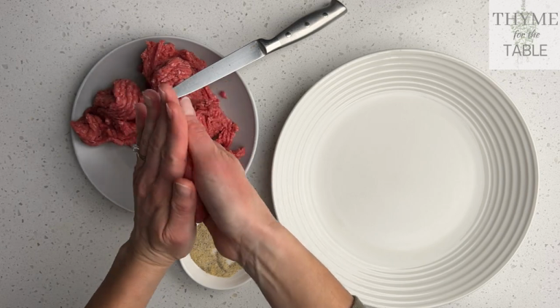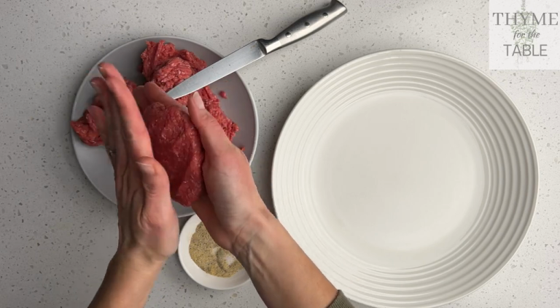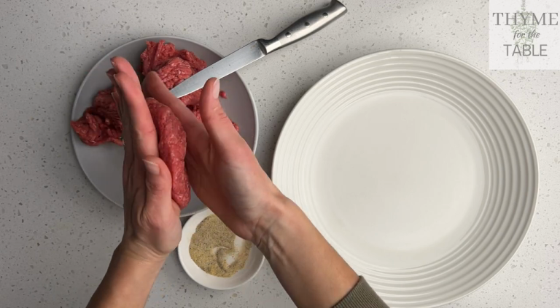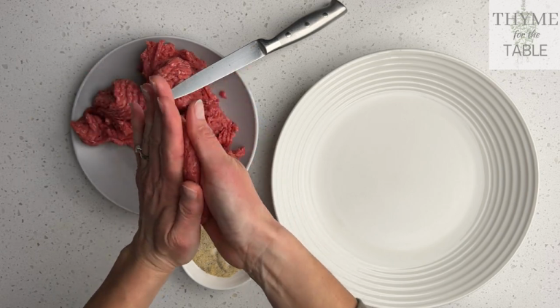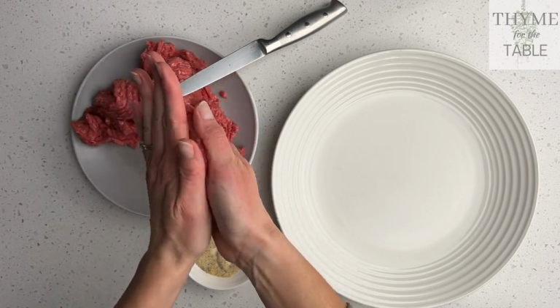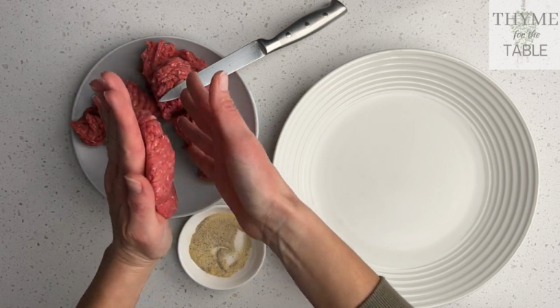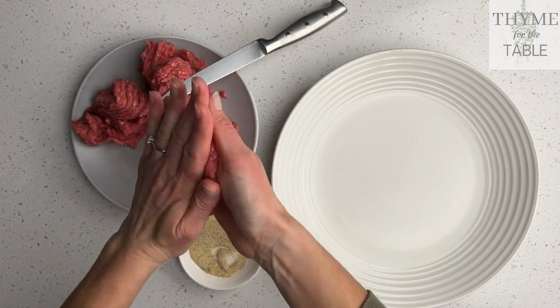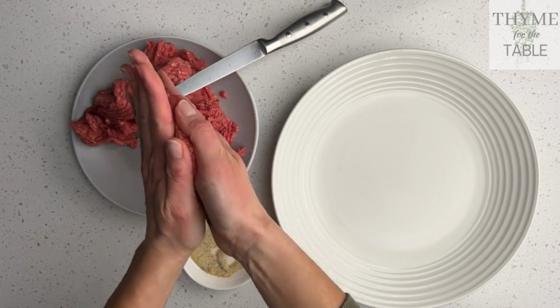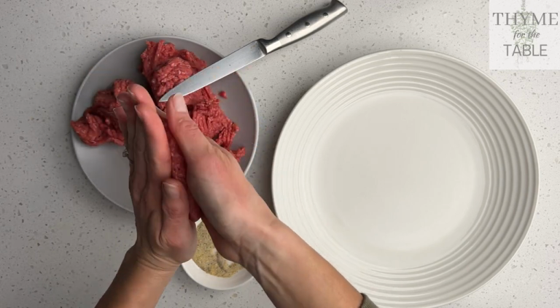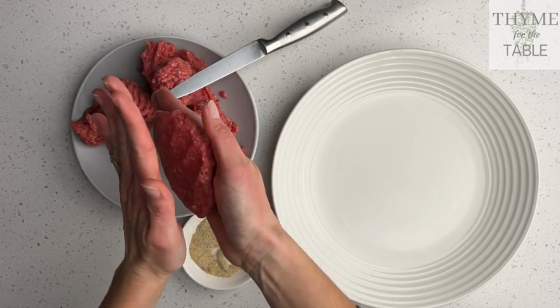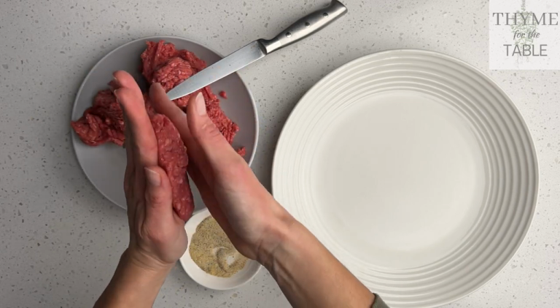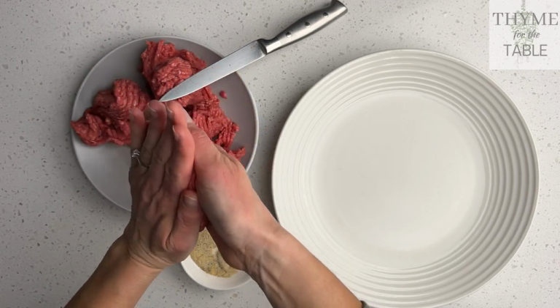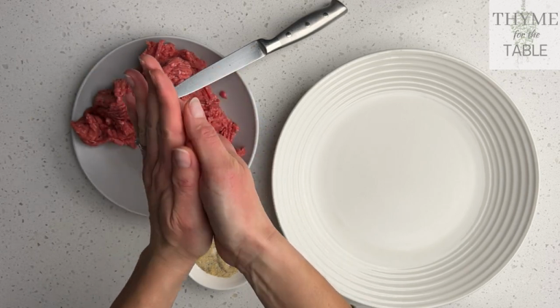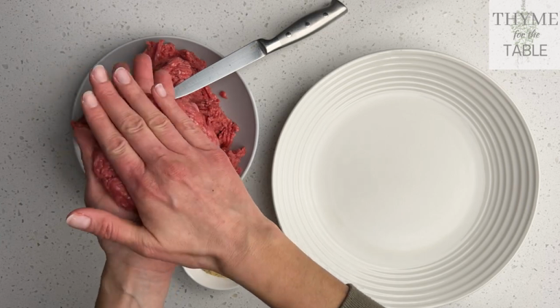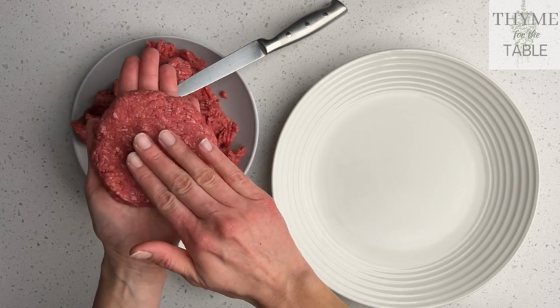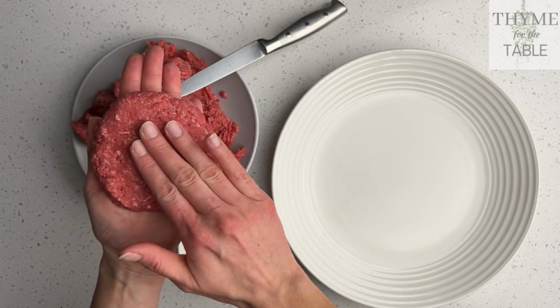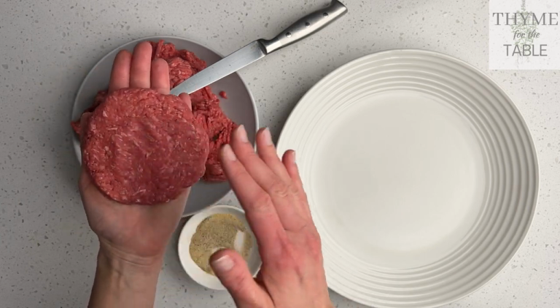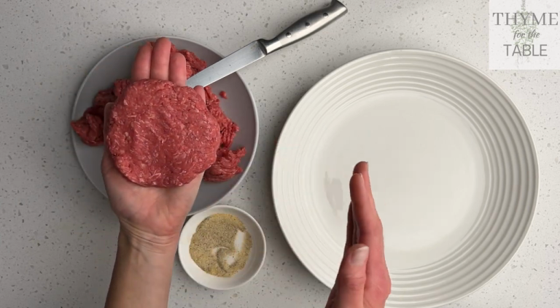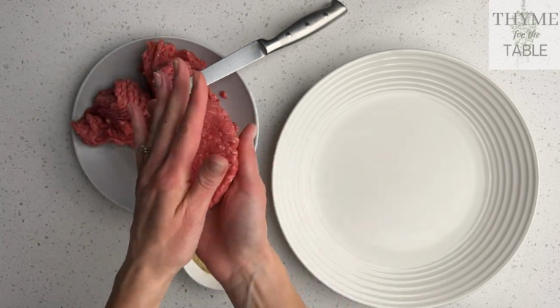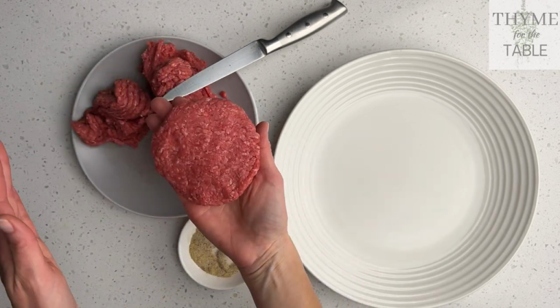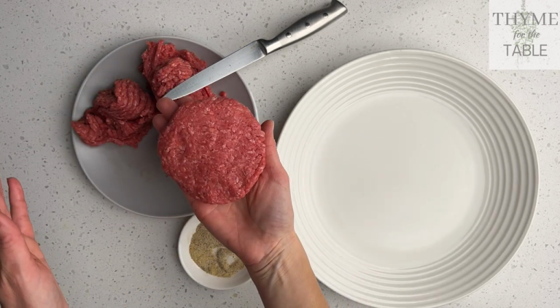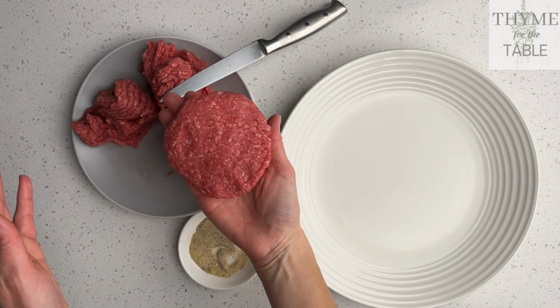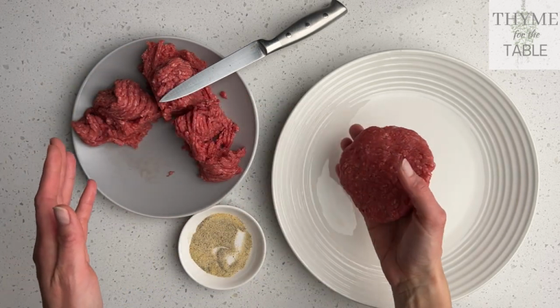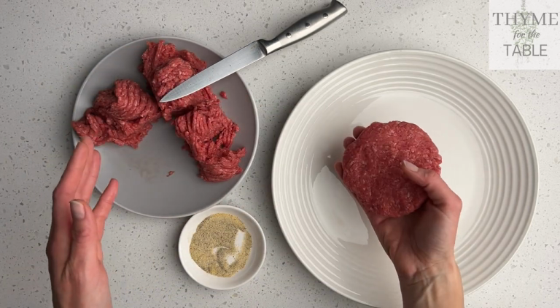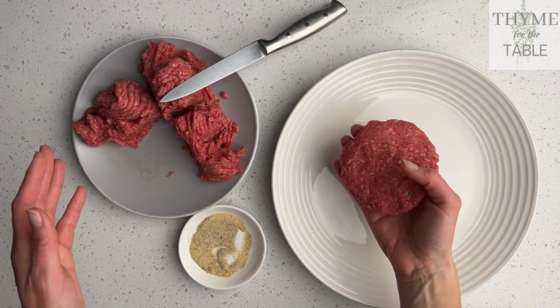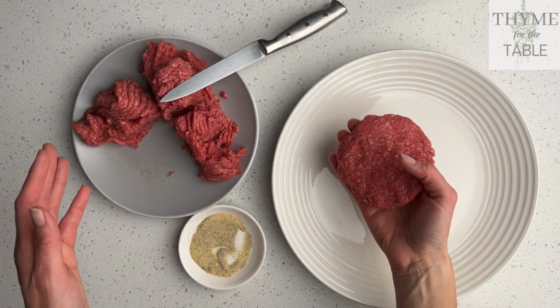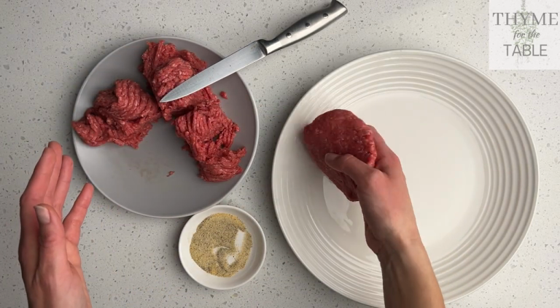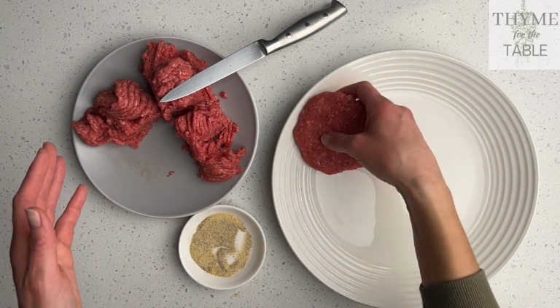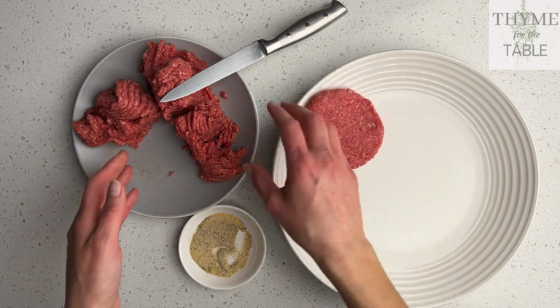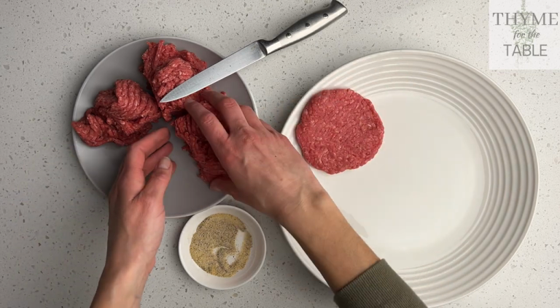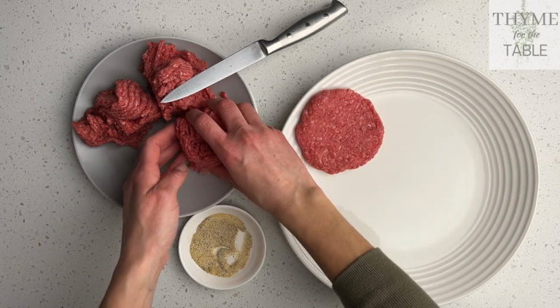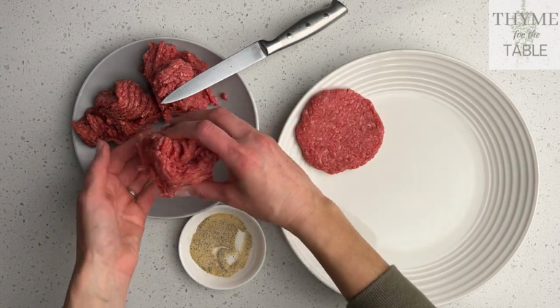Some people add bread crumbs or eggs to their burger meat to help act as a binder to keep the burgers together, but I find that you don't need that as long as you're using fresh ground beef.